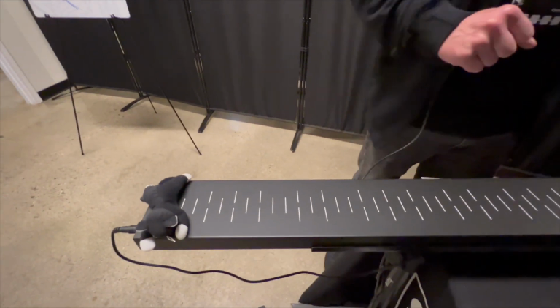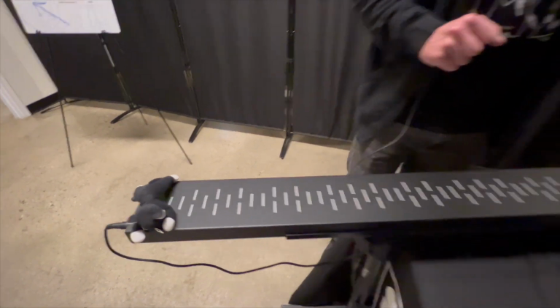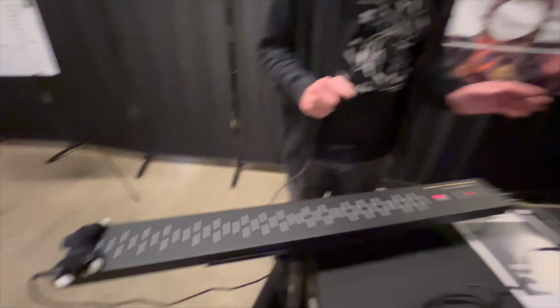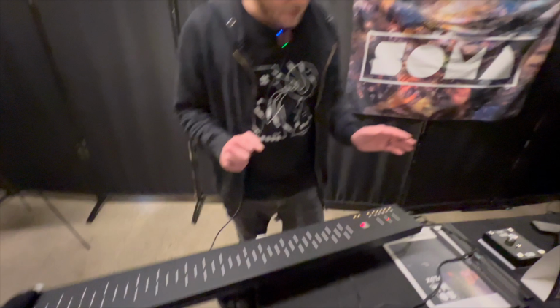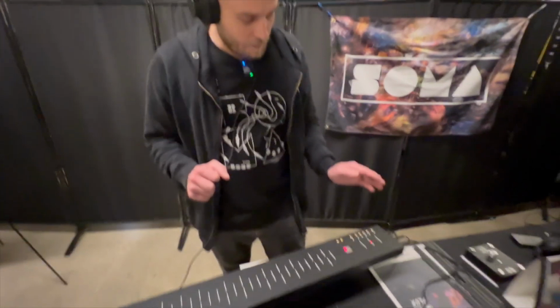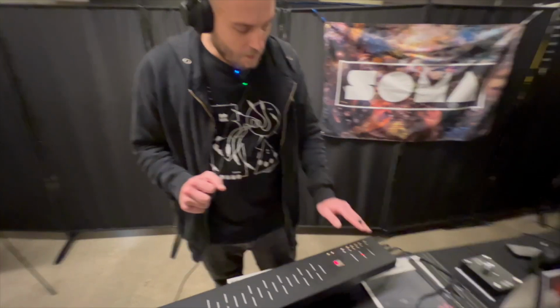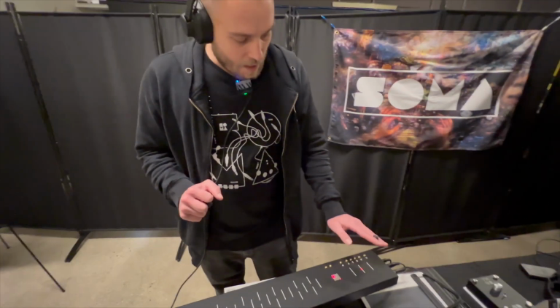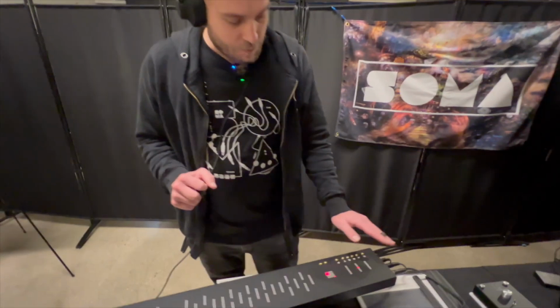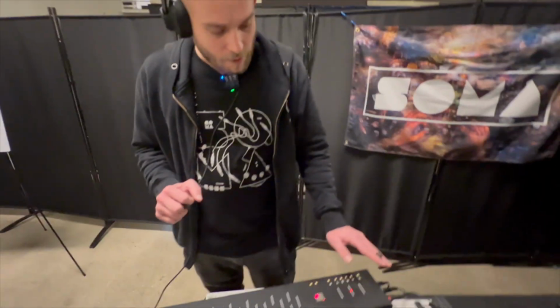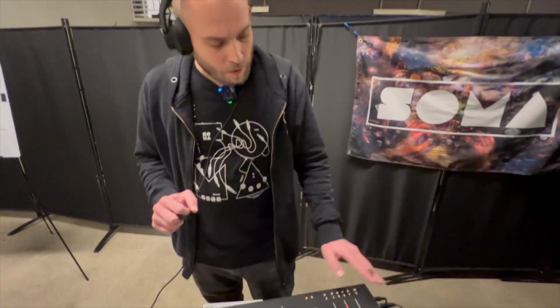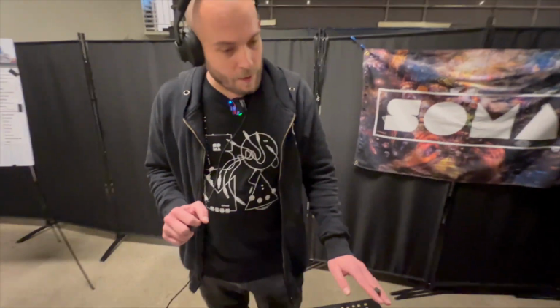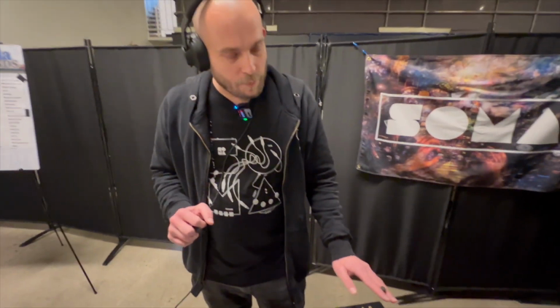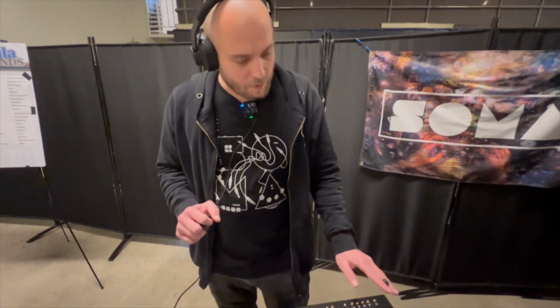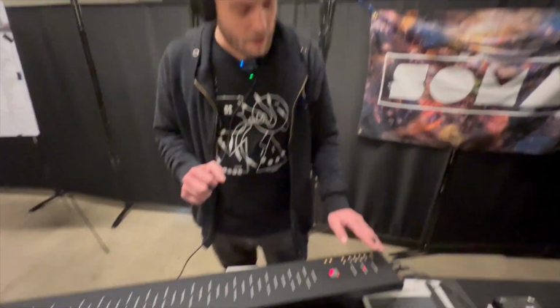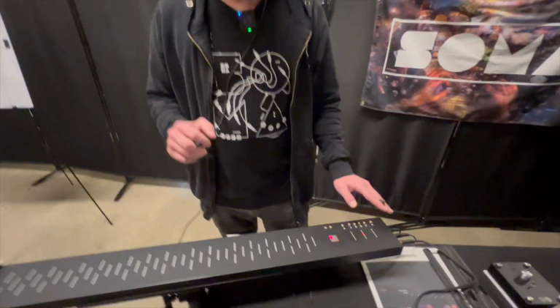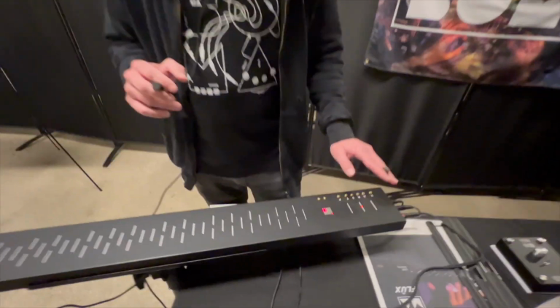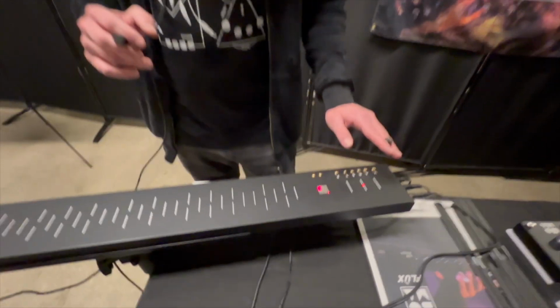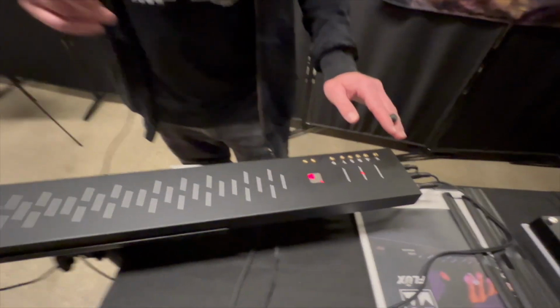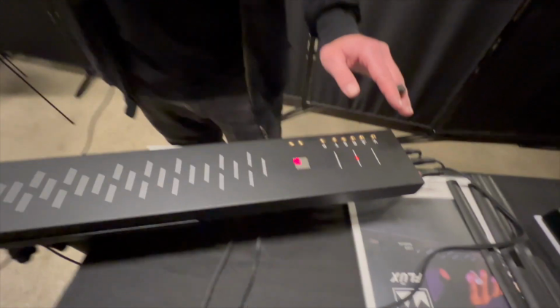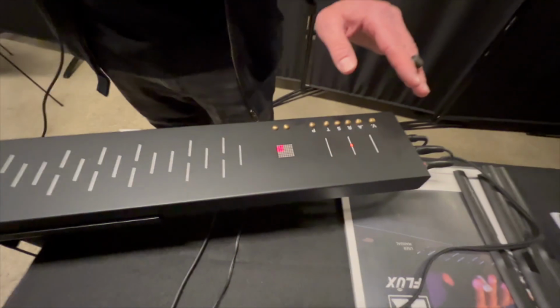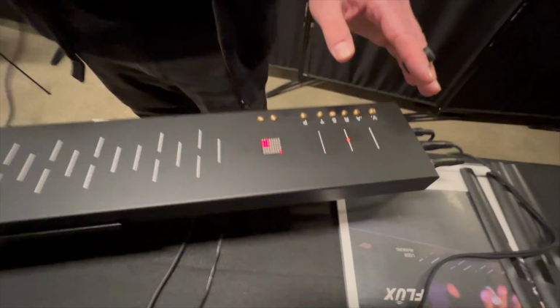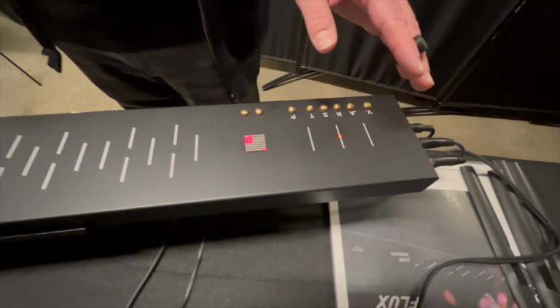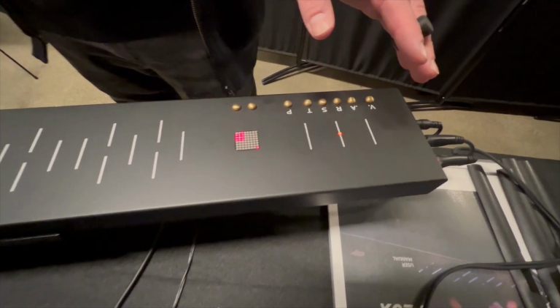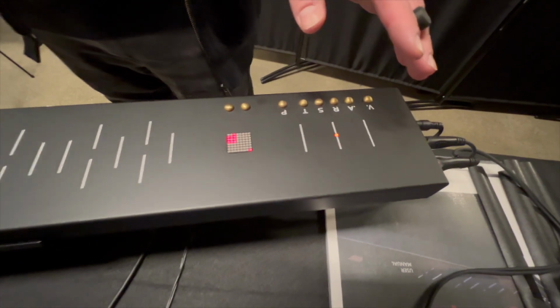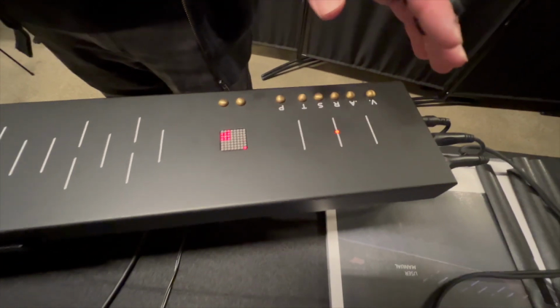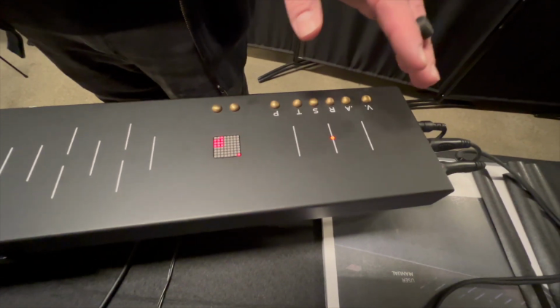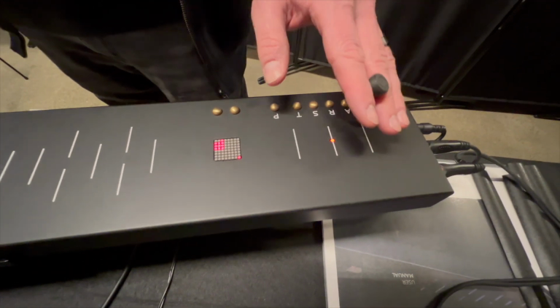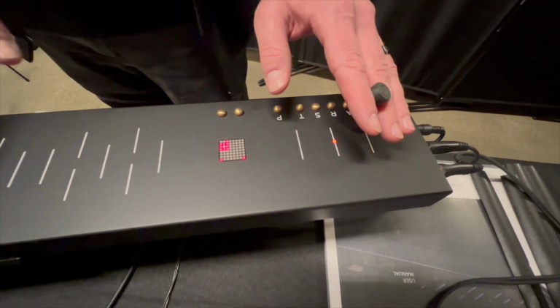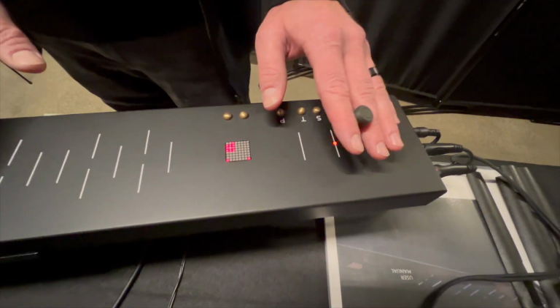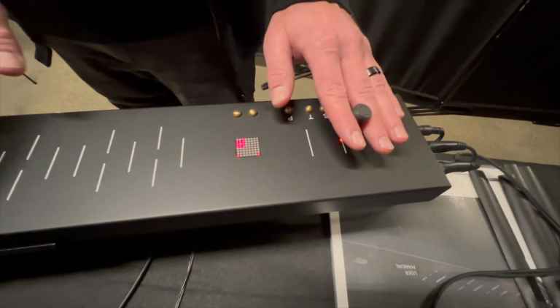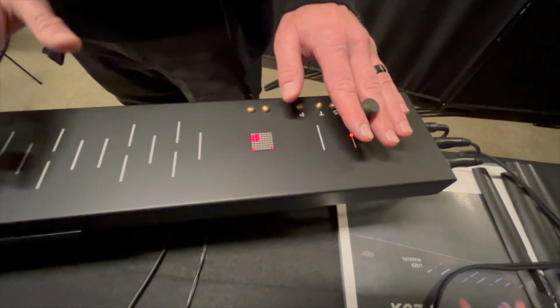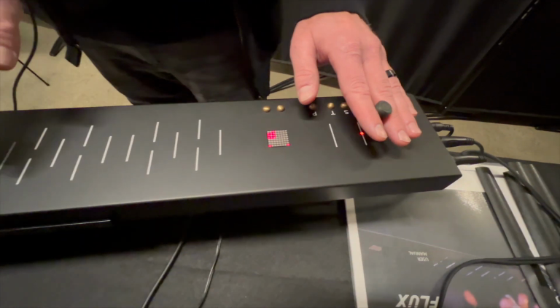Then with the left hand, I have control over other various parameters. Those parameters vary depending on the algorithm that we're in, but just to give you sort of an idea.